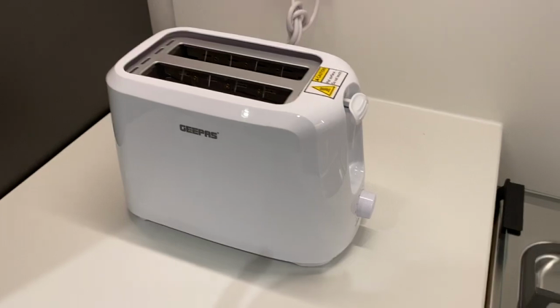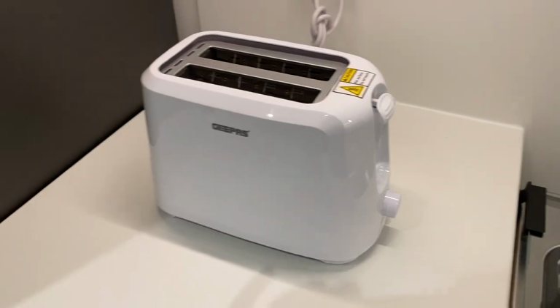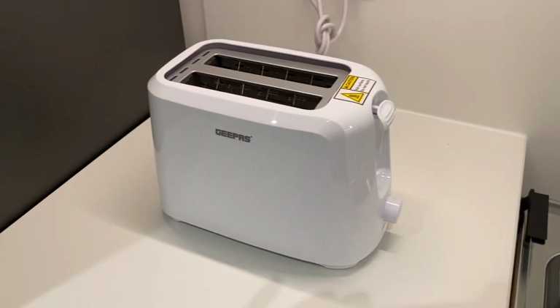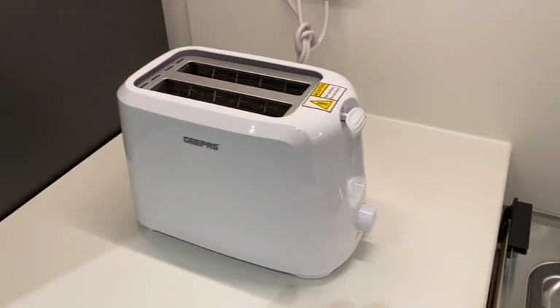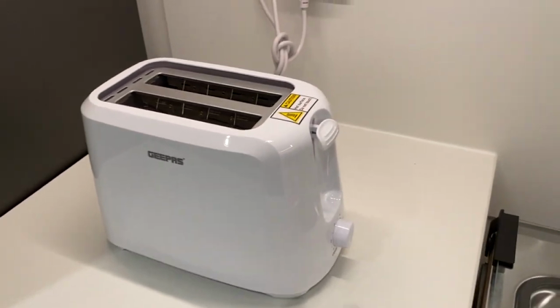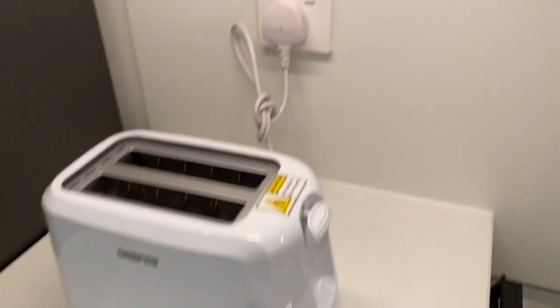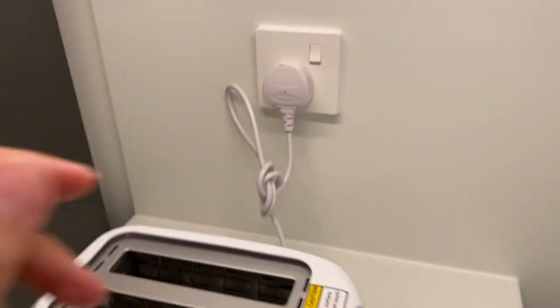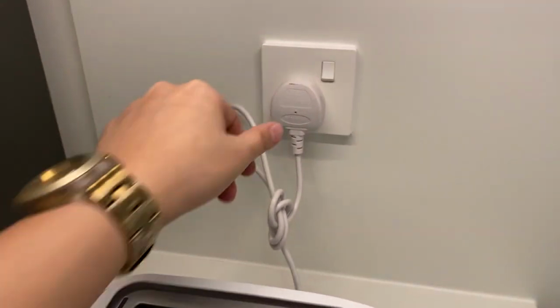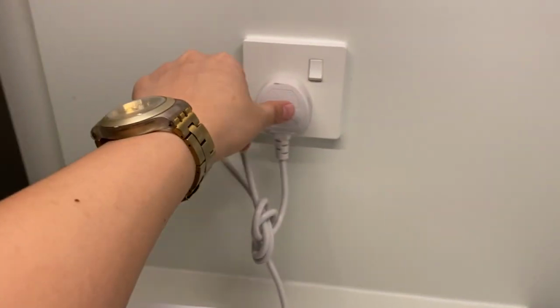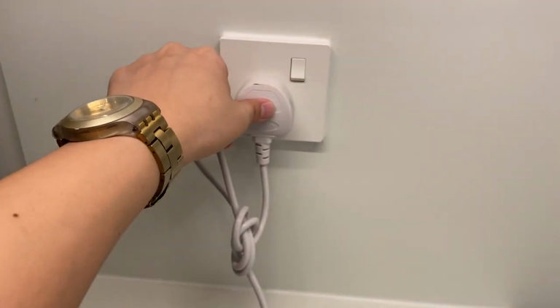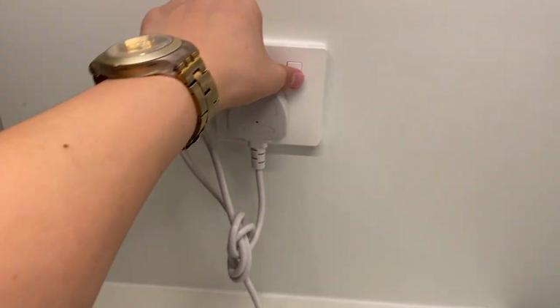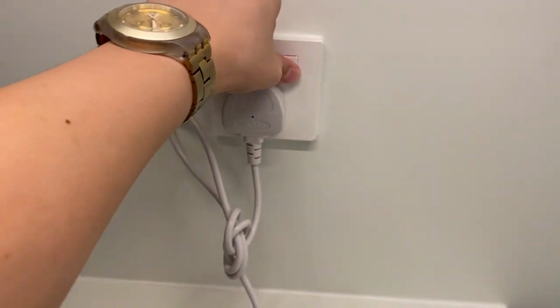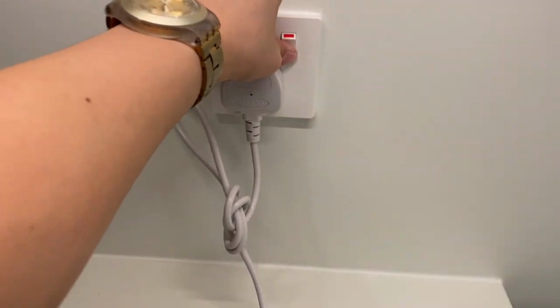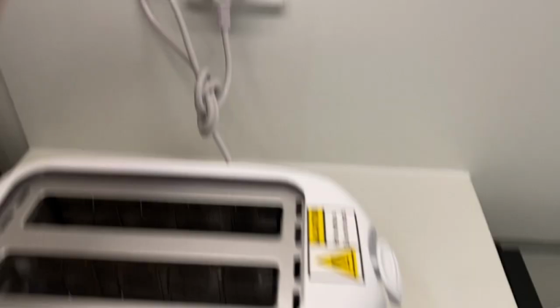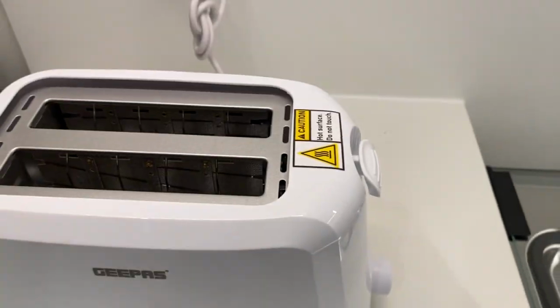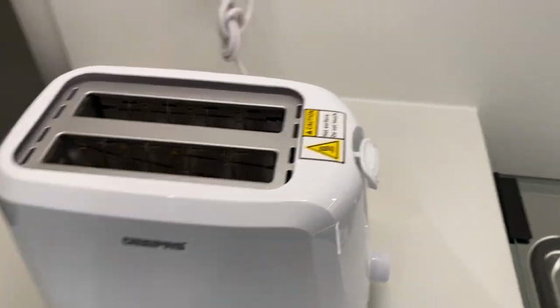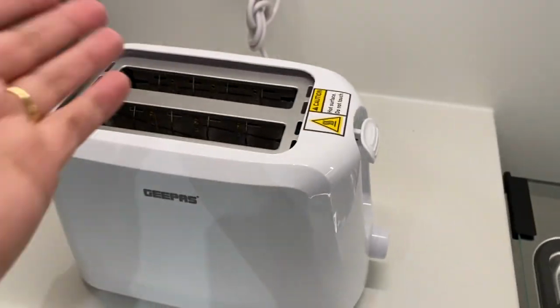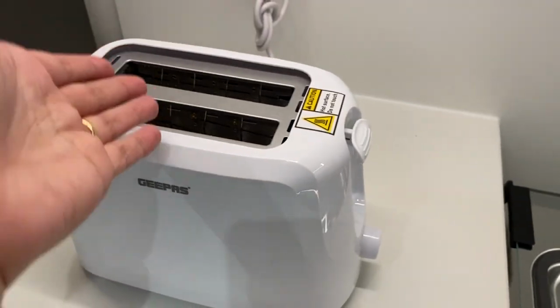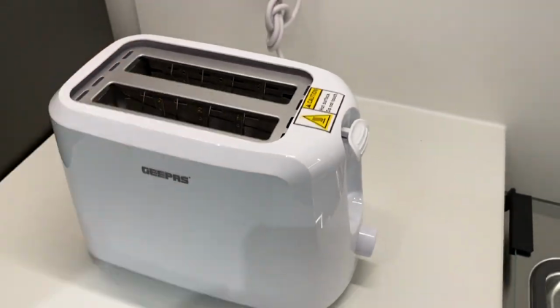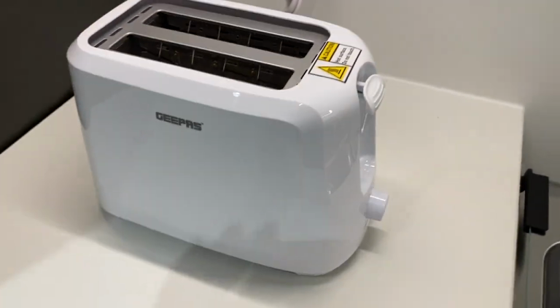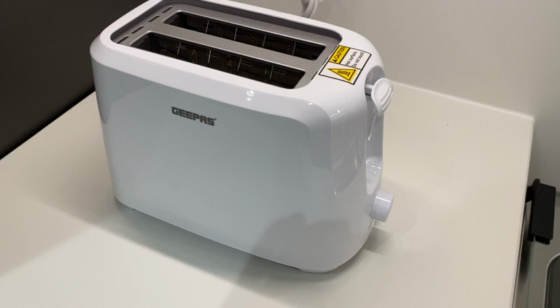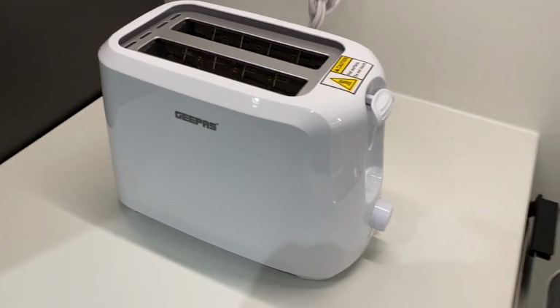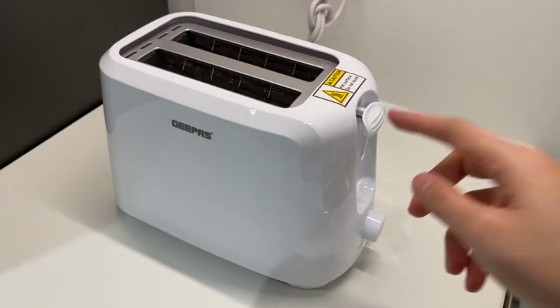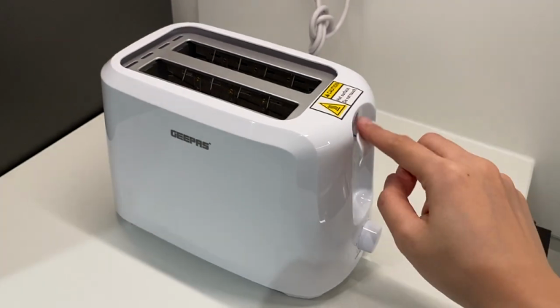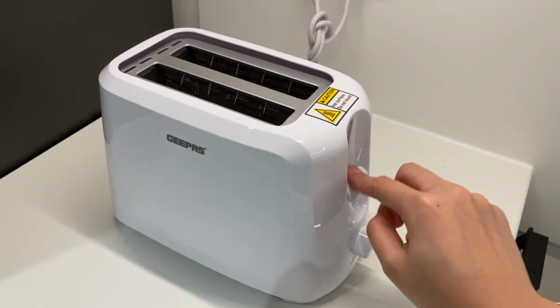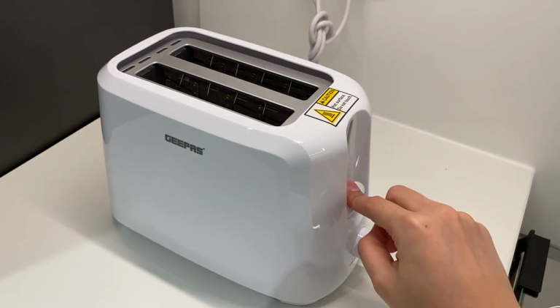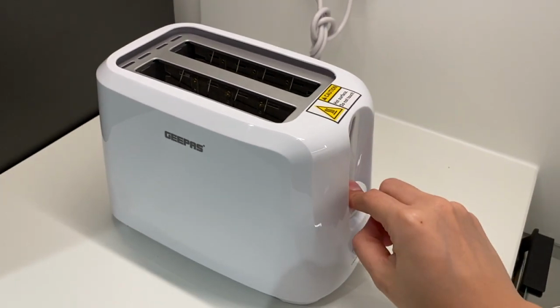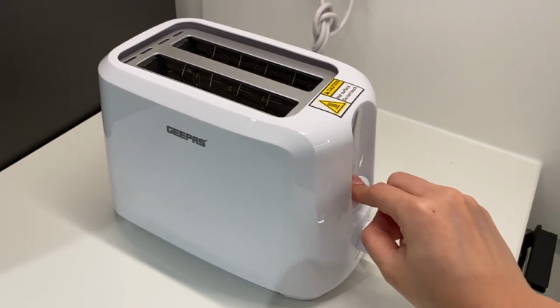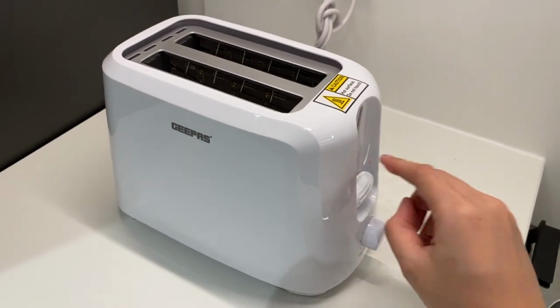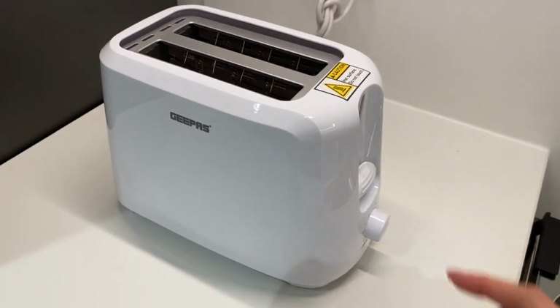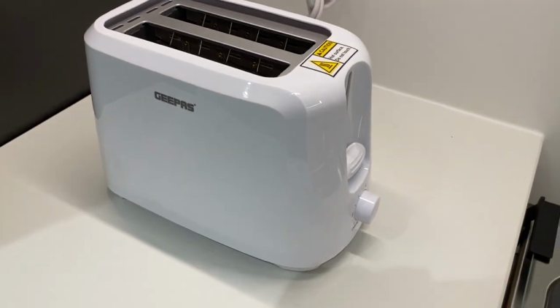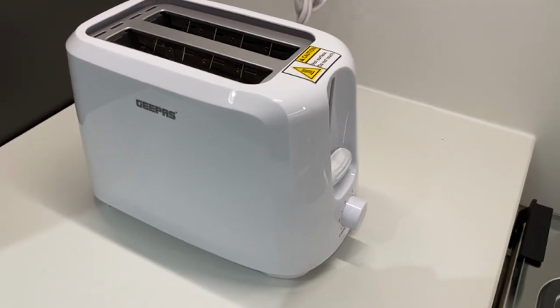To use the toaster, make sure that it's plugged in and the switch is on. Load the bread inside. Push the lever down.